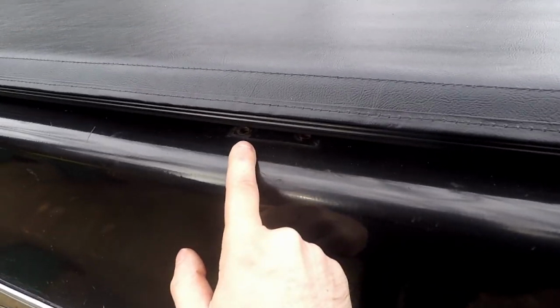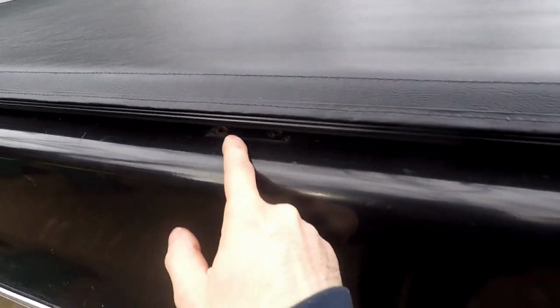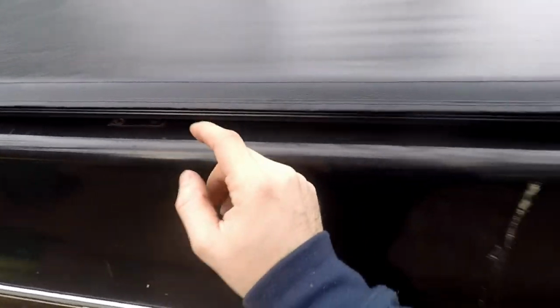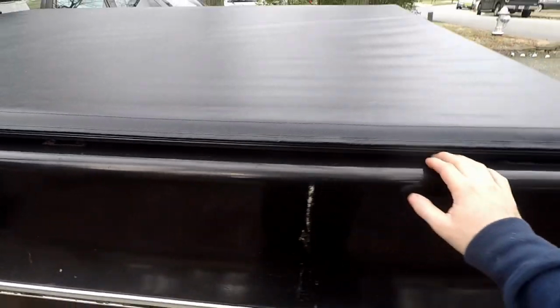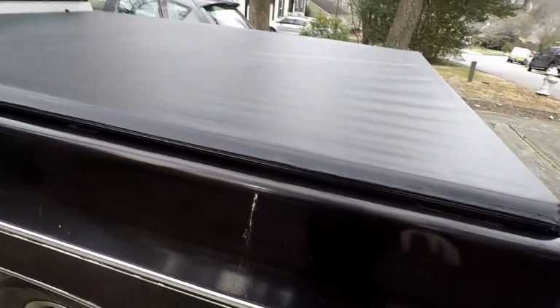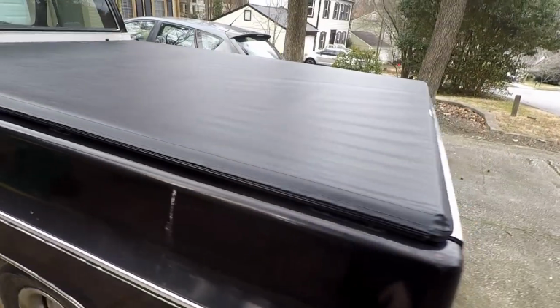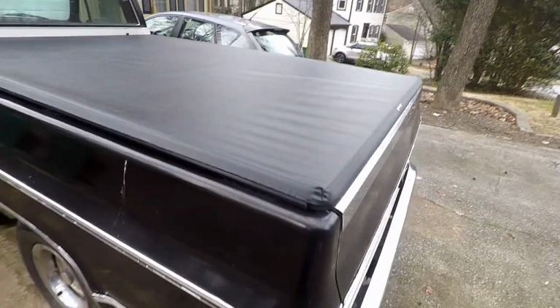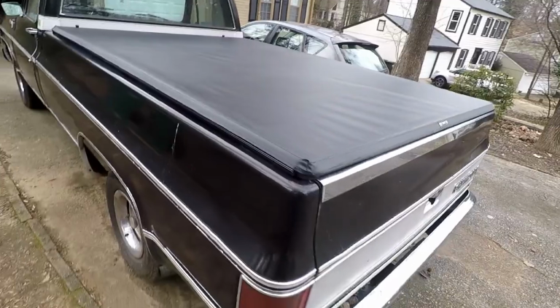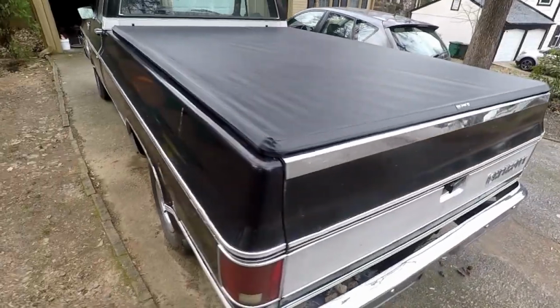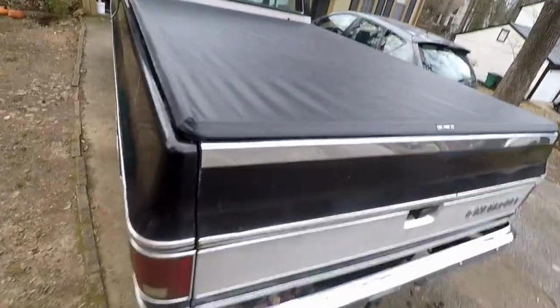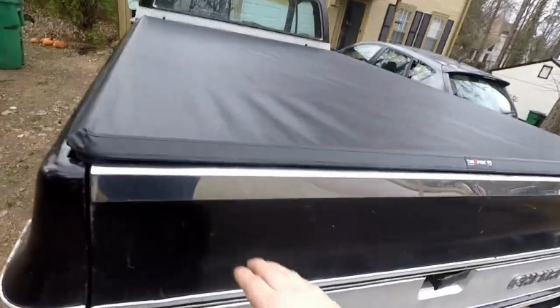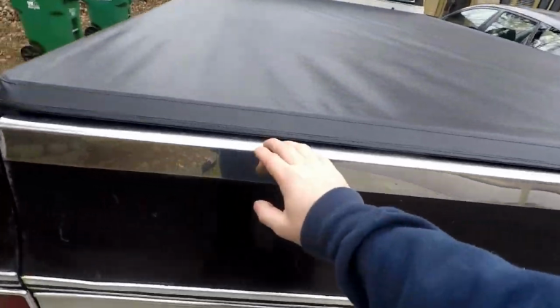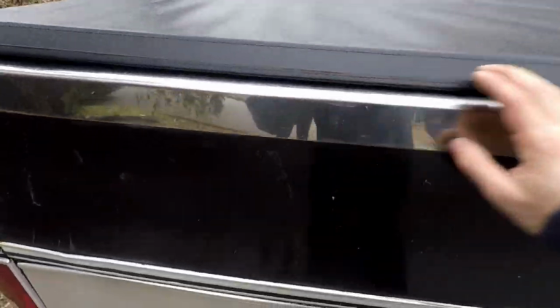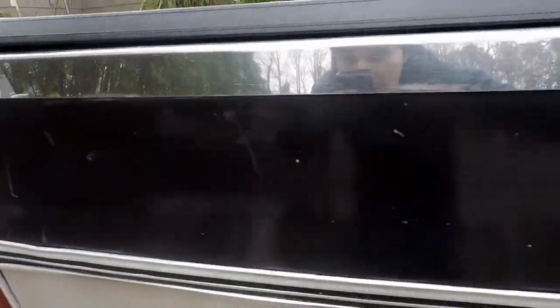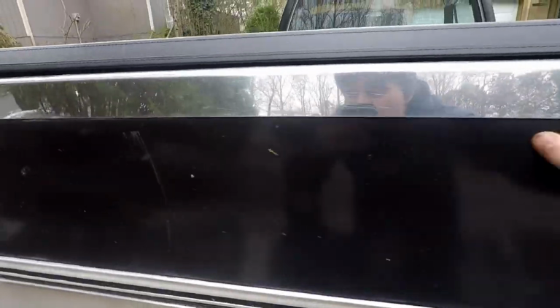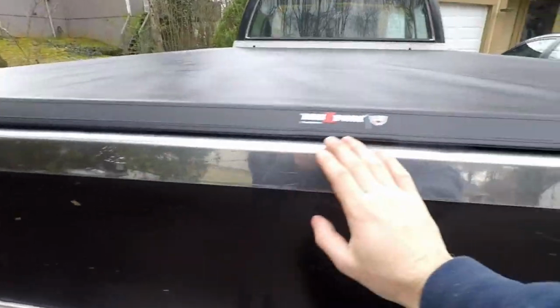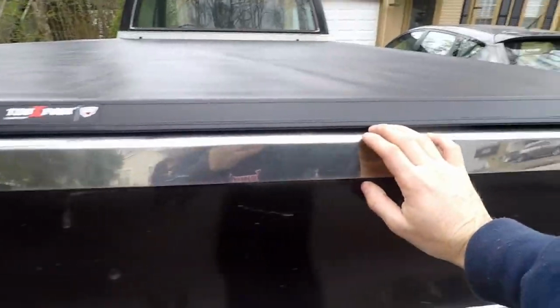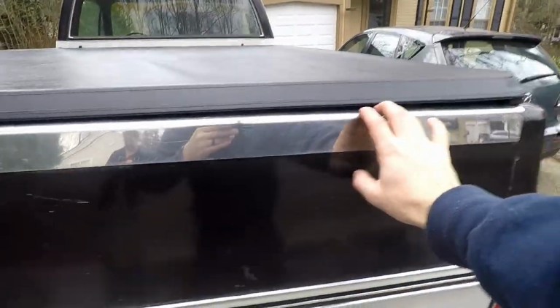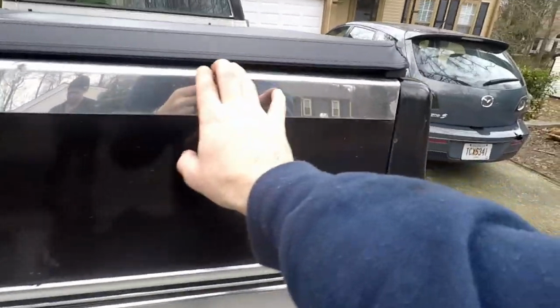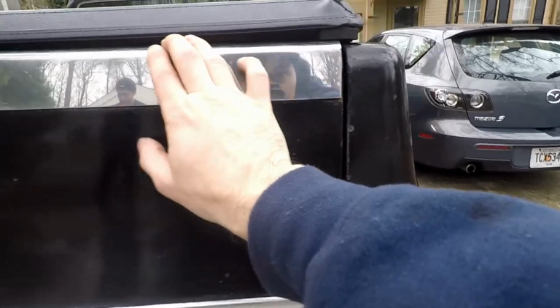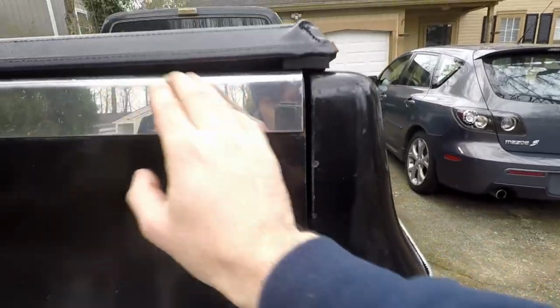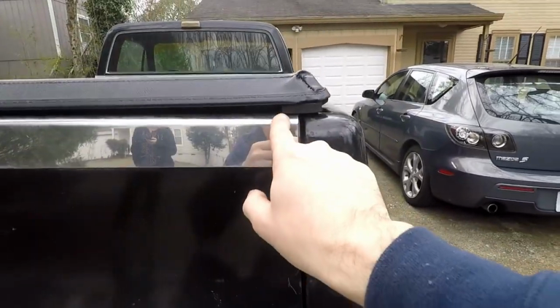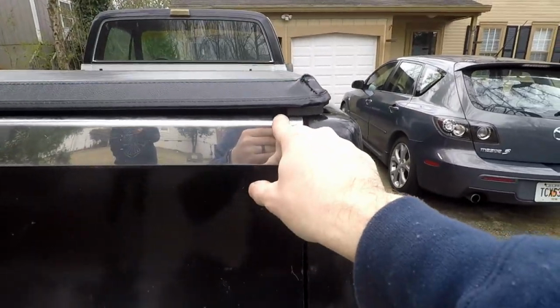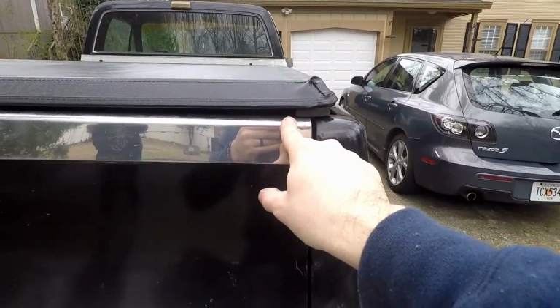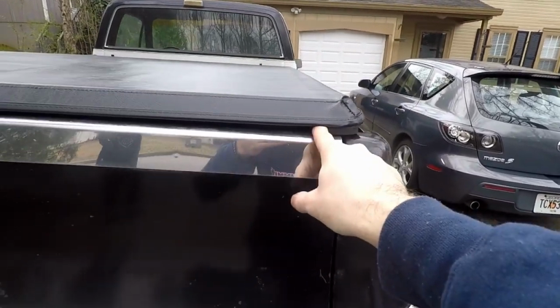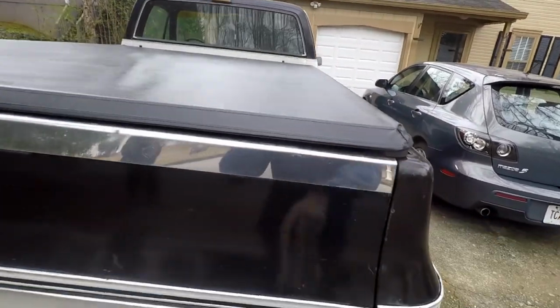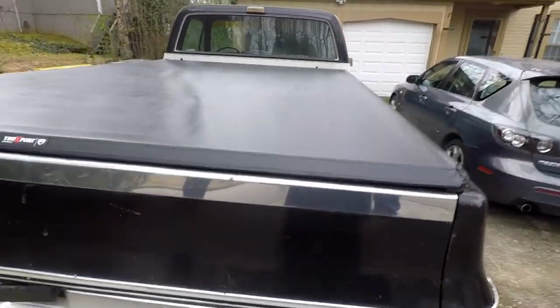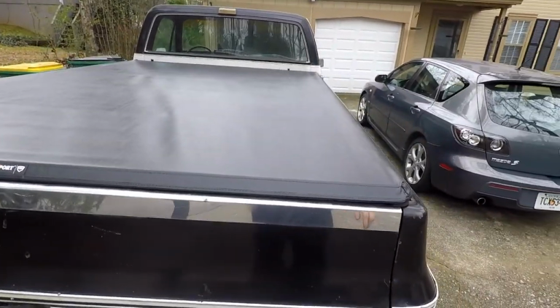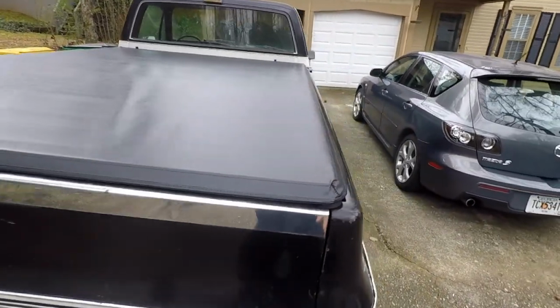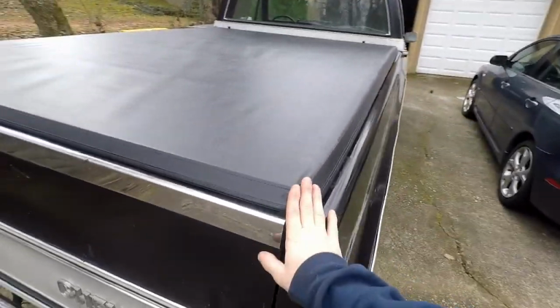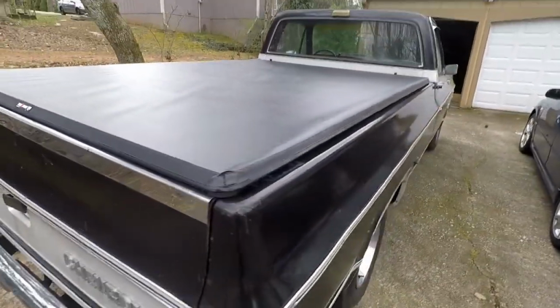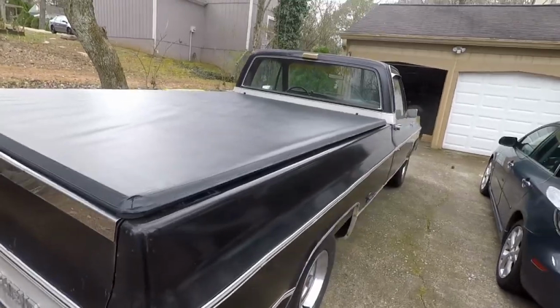Since this truck did have side rails, there are holes I need to deal with. There's also the tailgate cover. It appears to be pretty good — looks like there's a little gap here and on the other side, but that's pretty good overall.